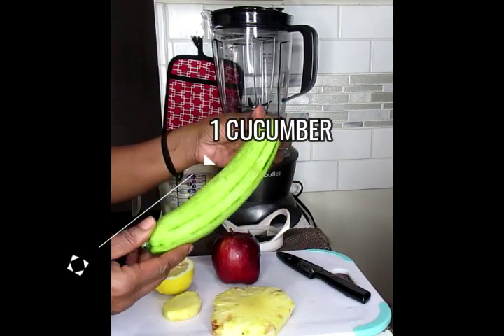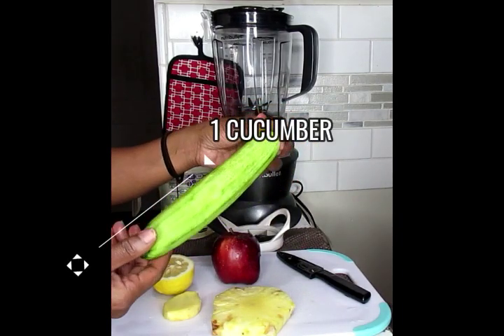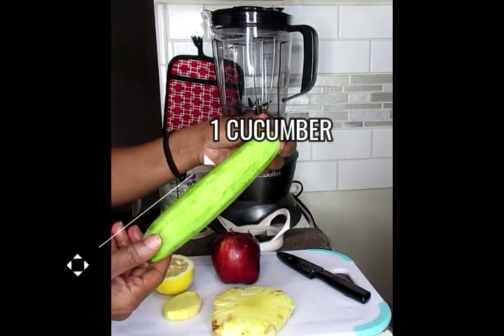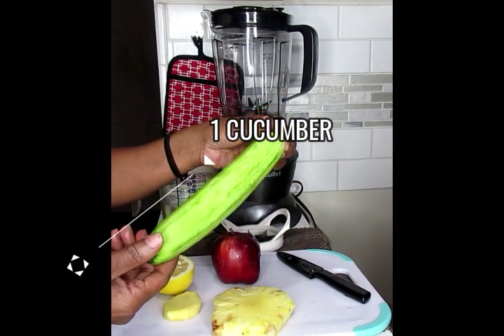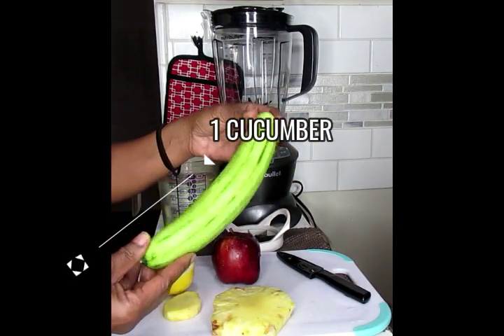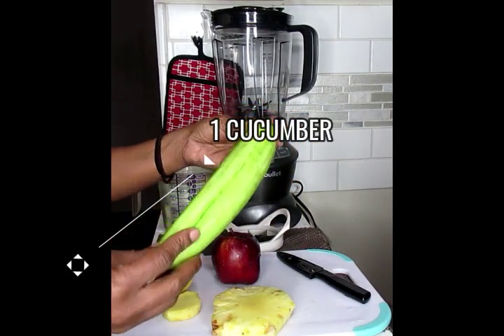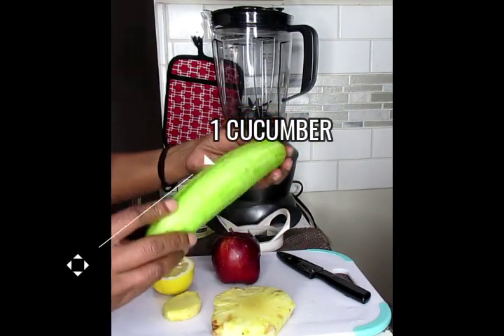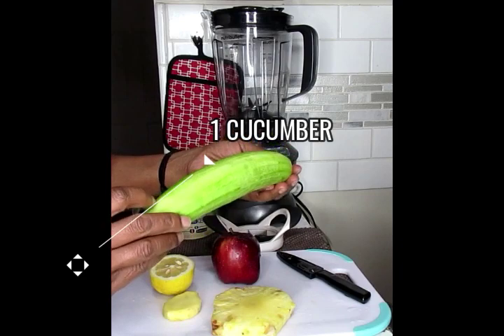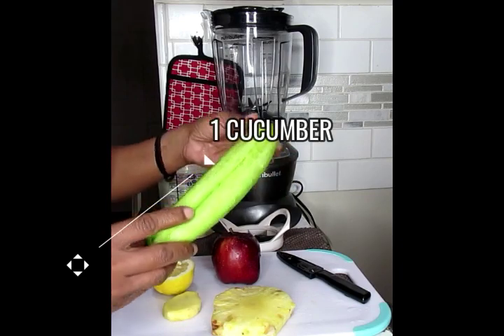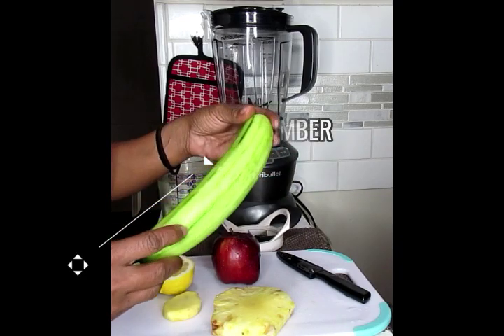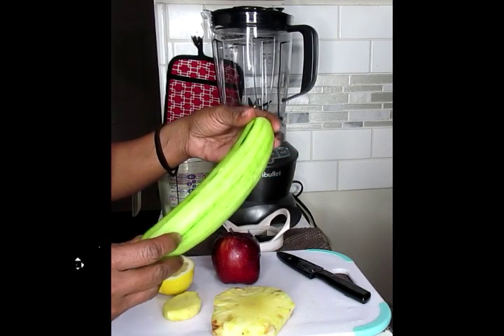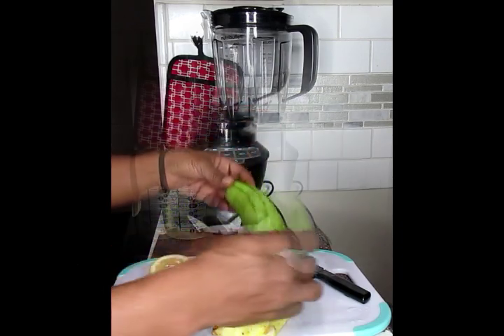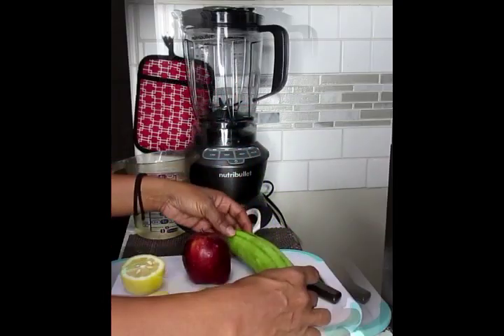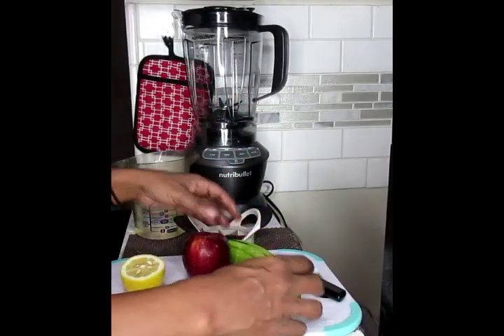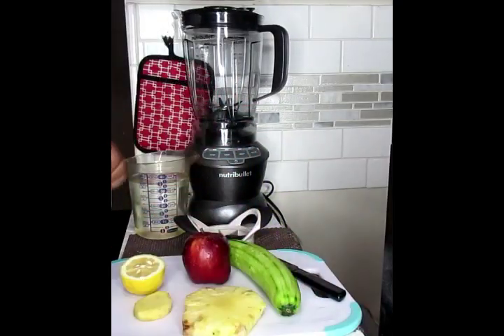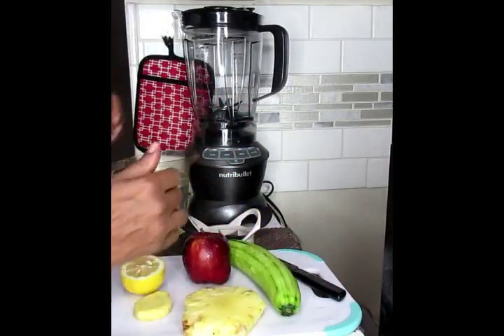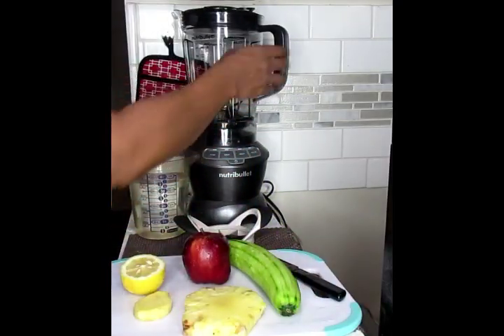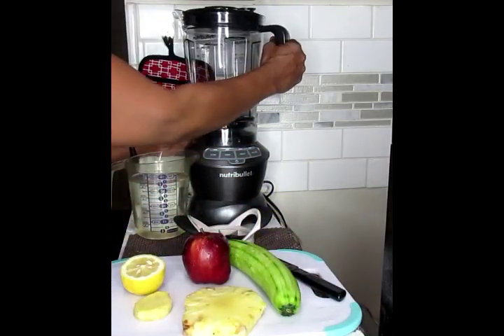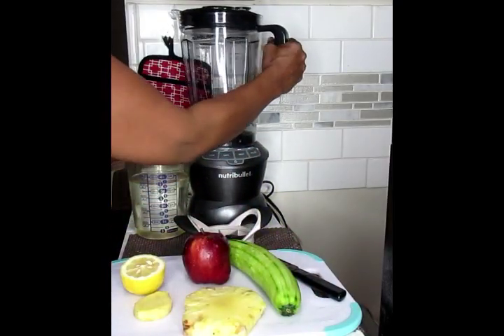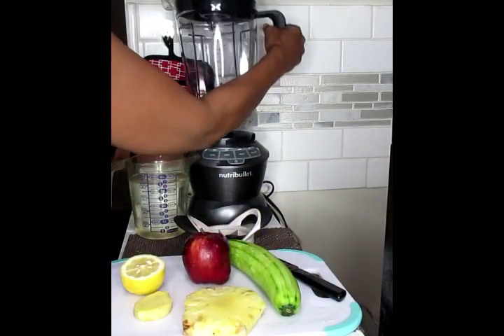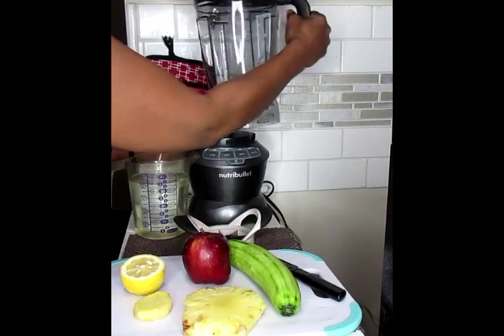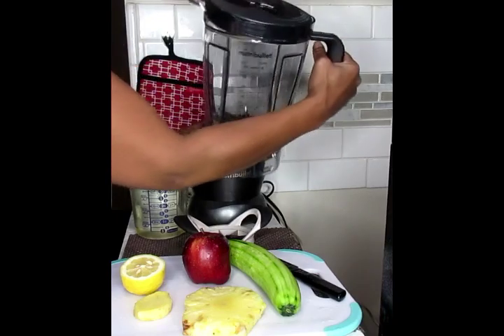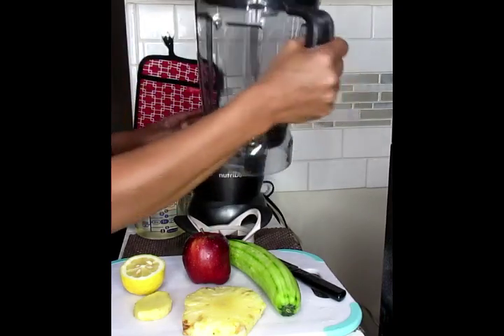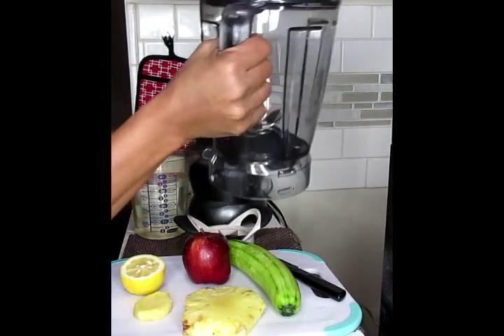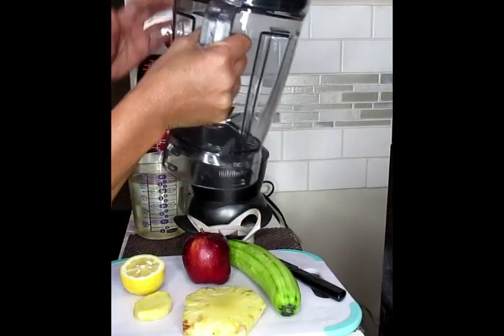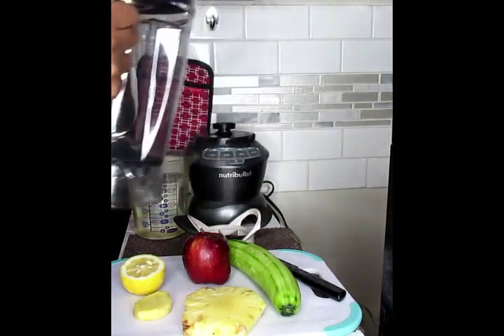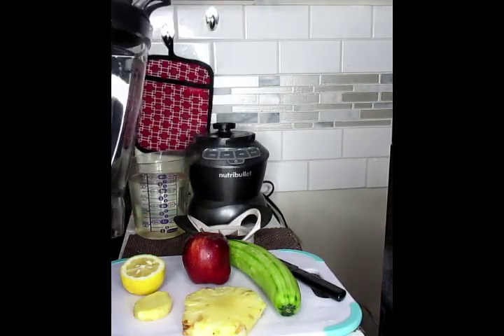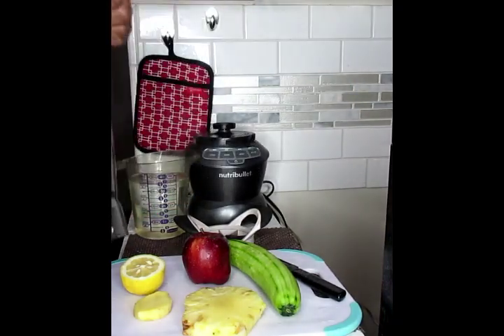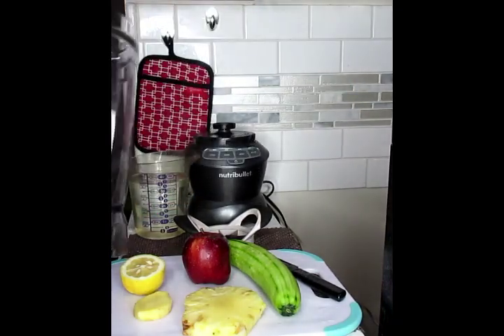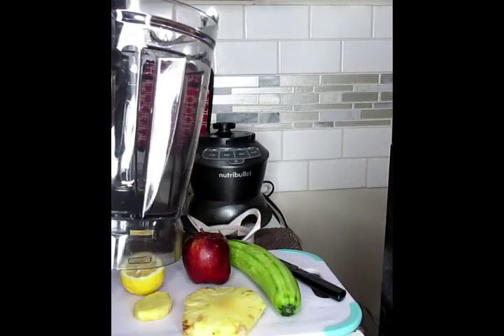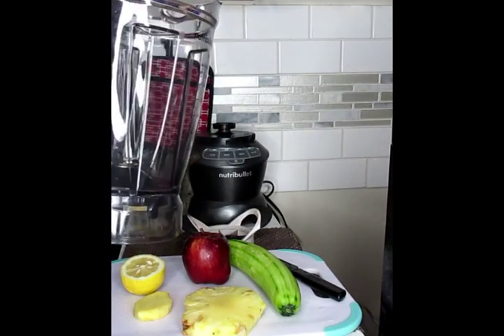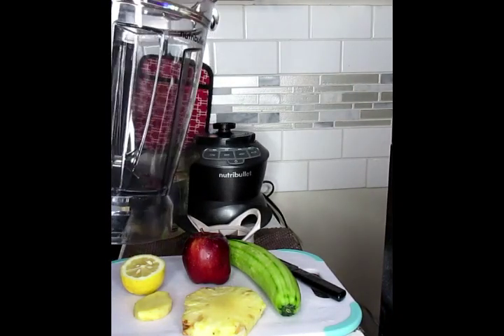I already skinned the cucumber because it was not organic and it had a lot of waxy stuff on it. Now like I said, we're going to be using our powerful full size blender today.